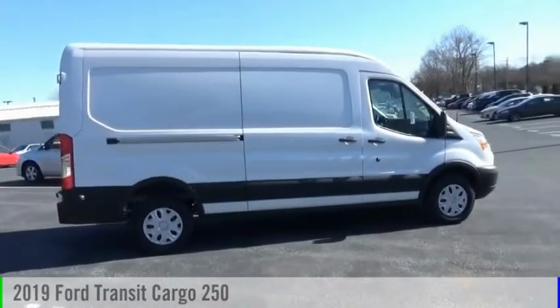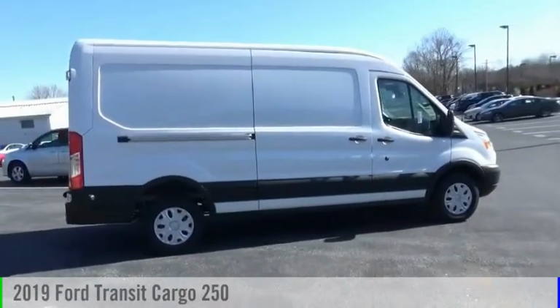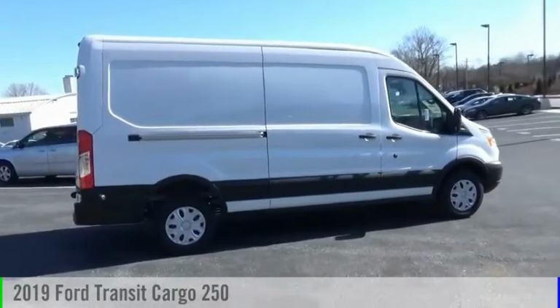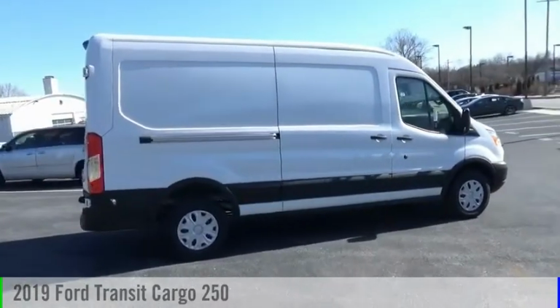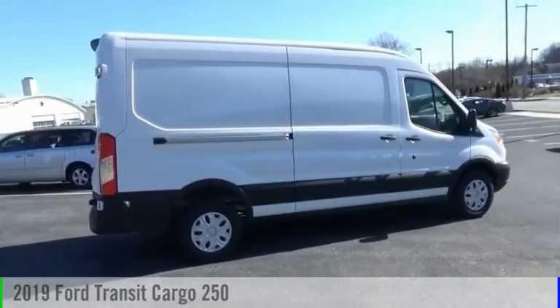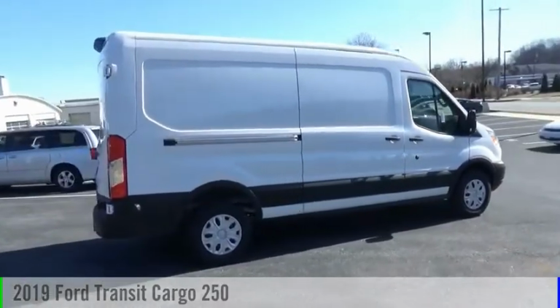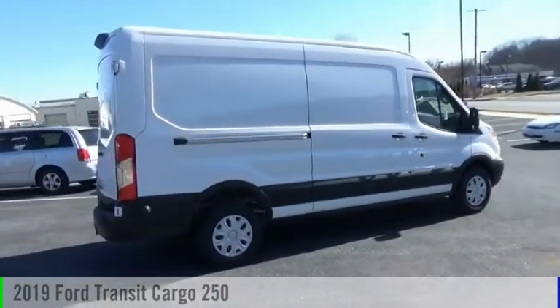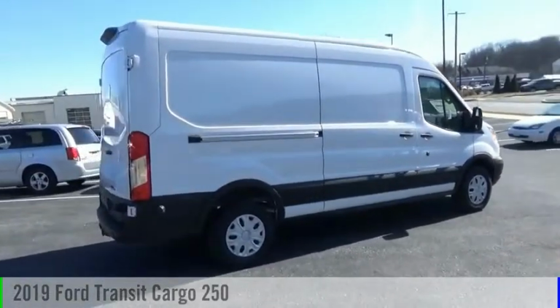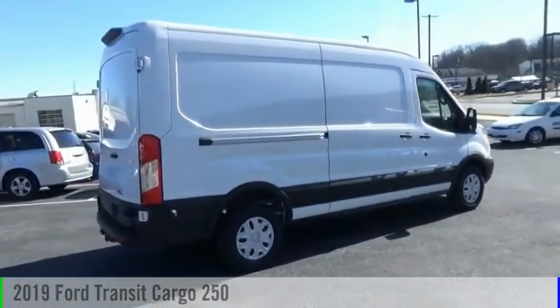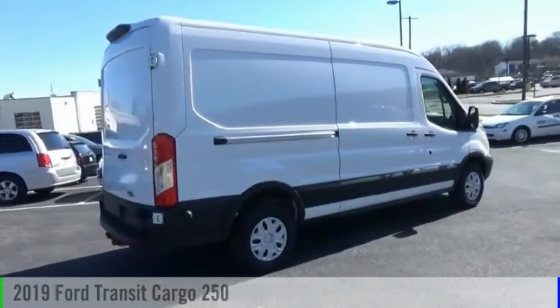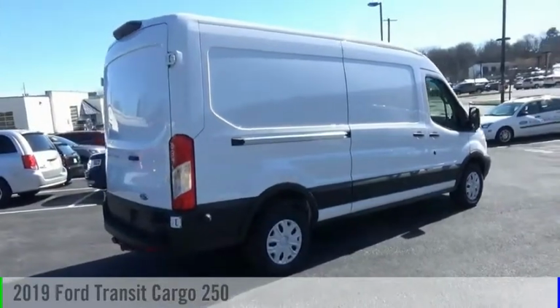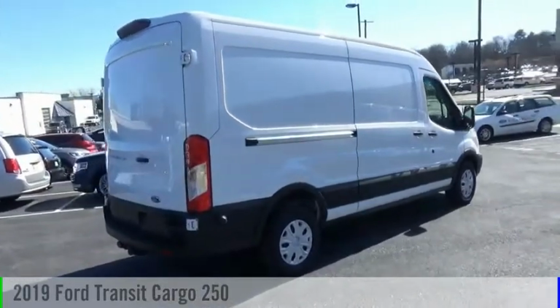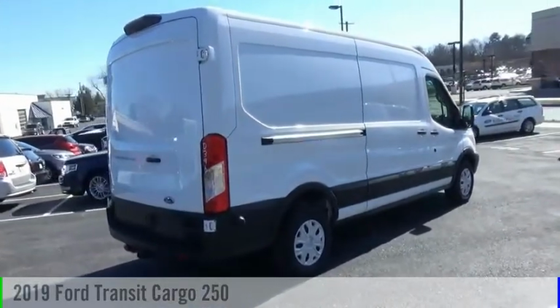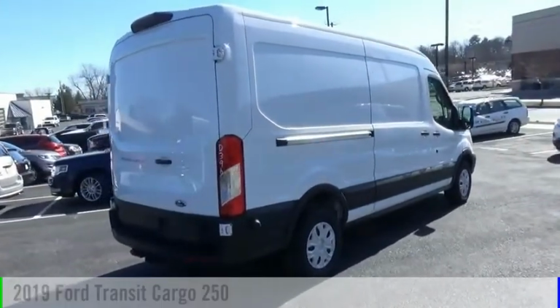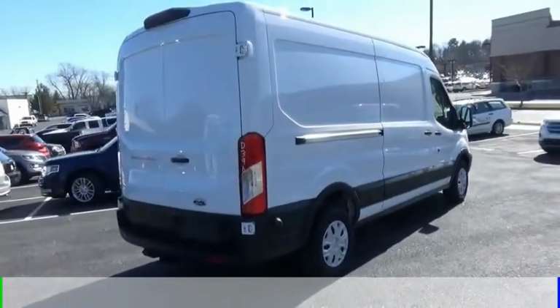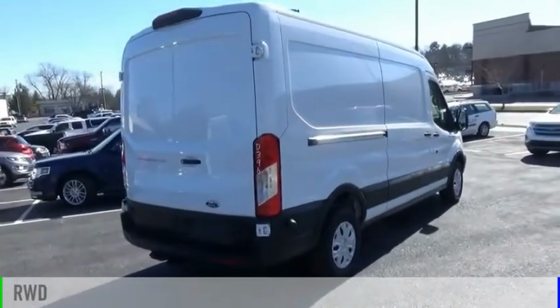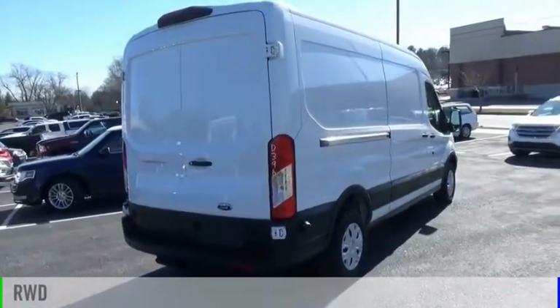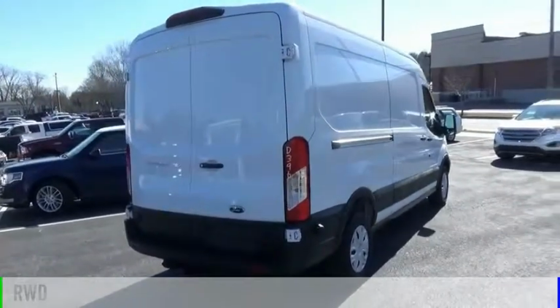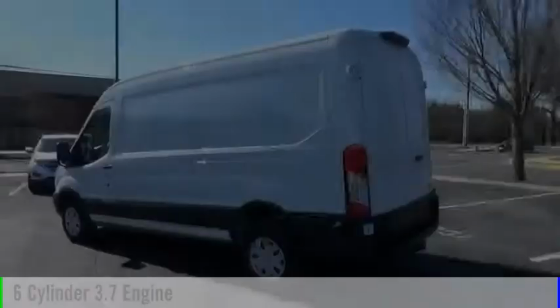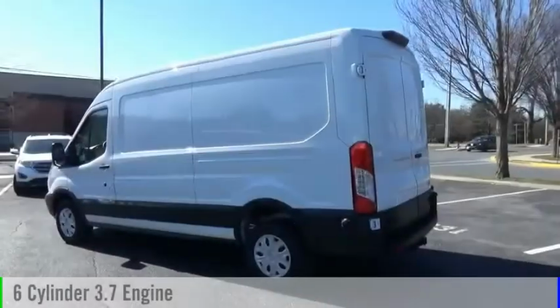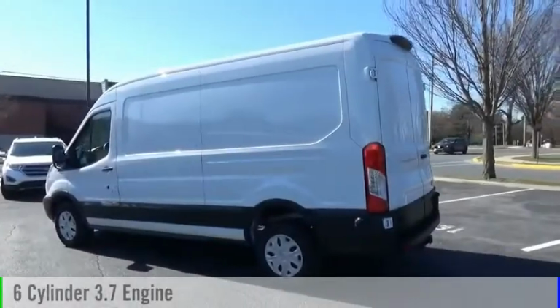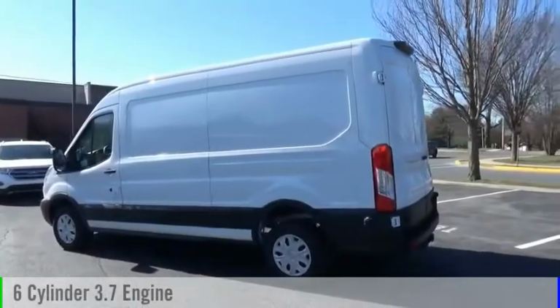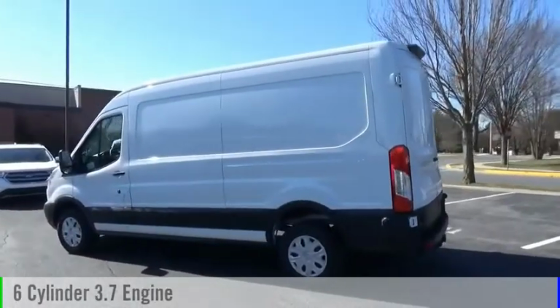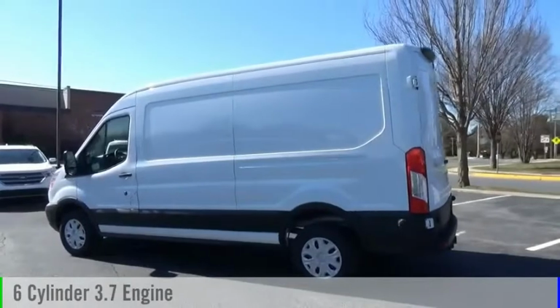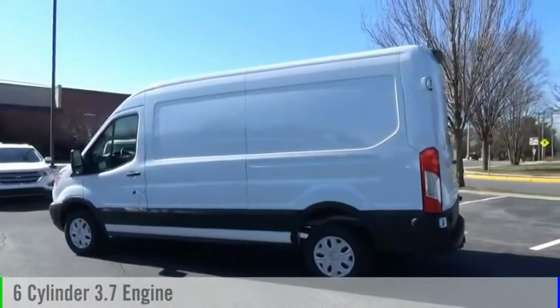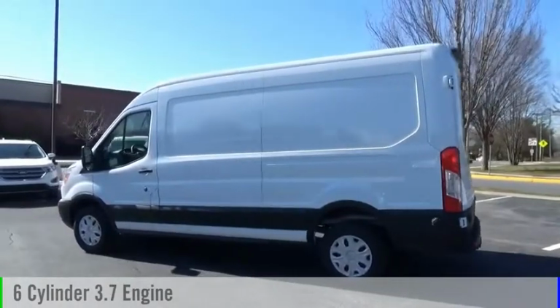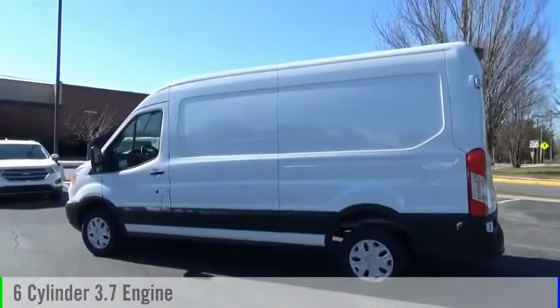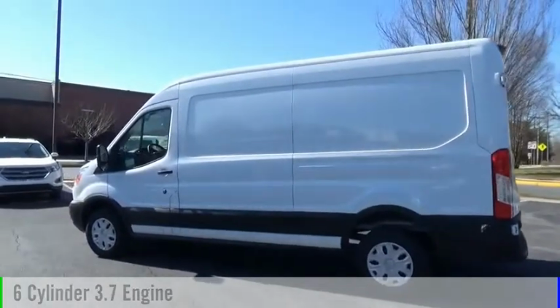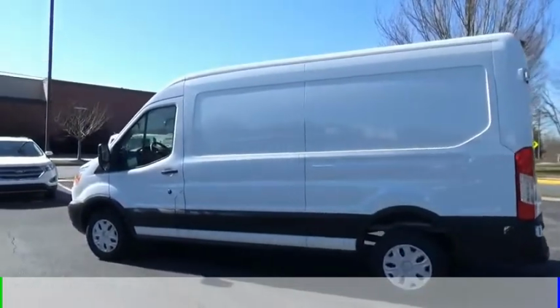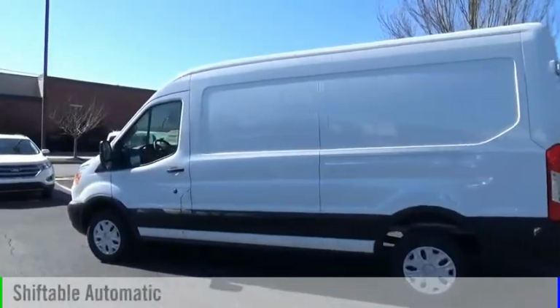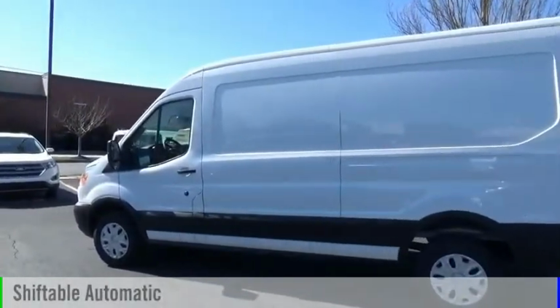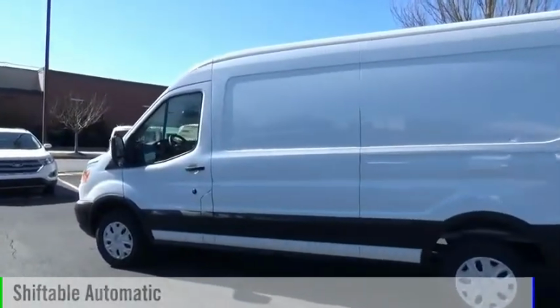Visit the dealership today and see this vehicle firsthand. This vehicle is powered by a rear-wheel drive, 6-cylinder, 3.7-liter engine, and comes with an automatic transmission.